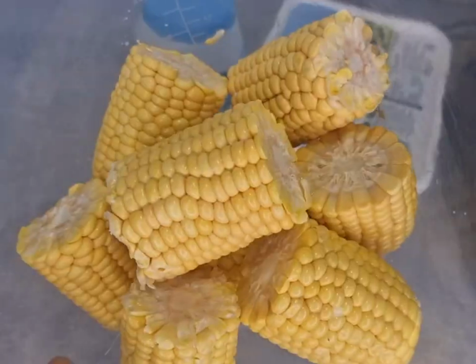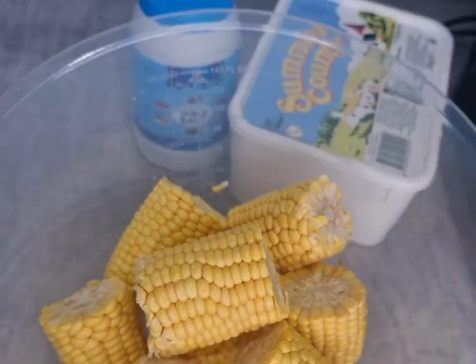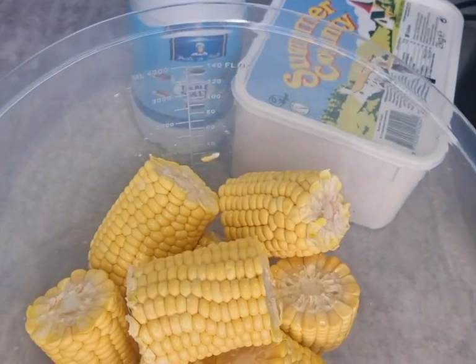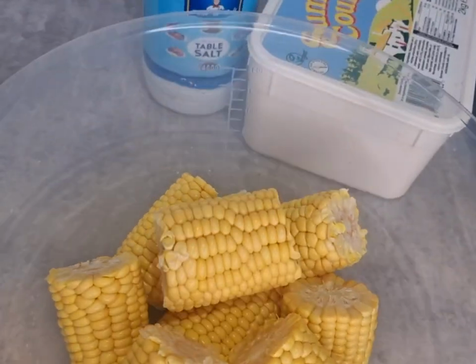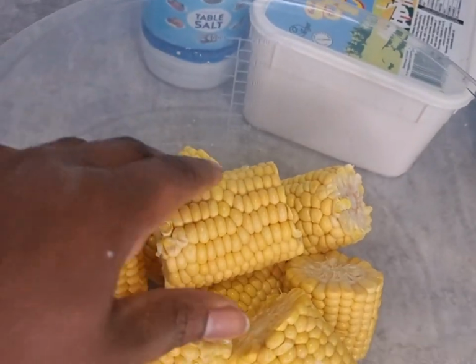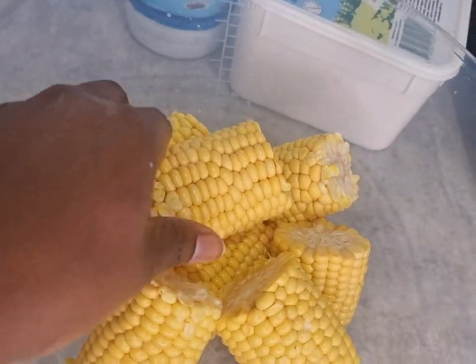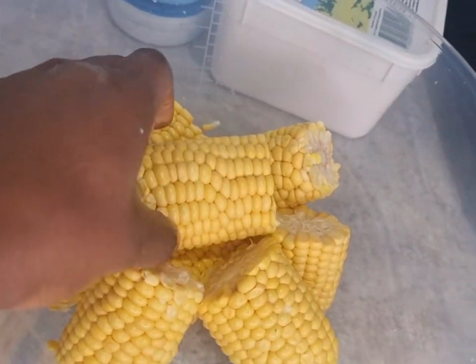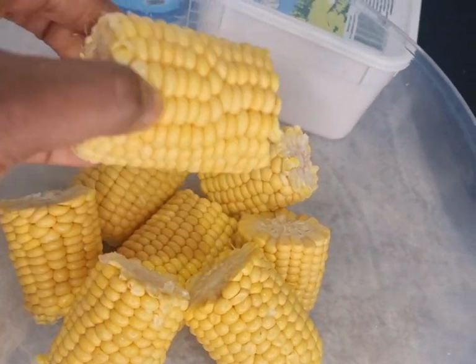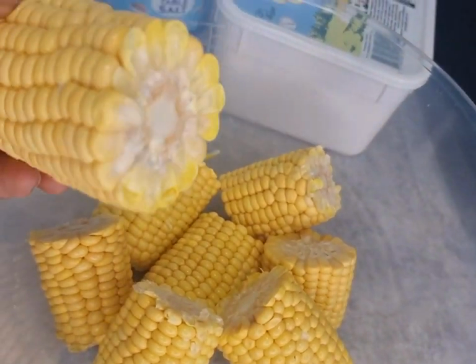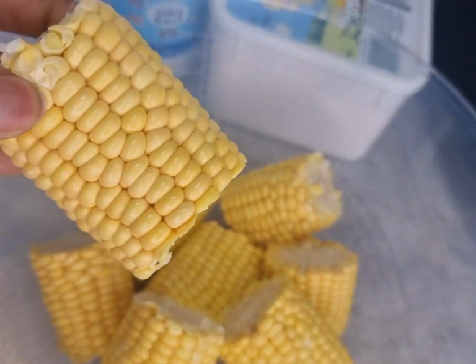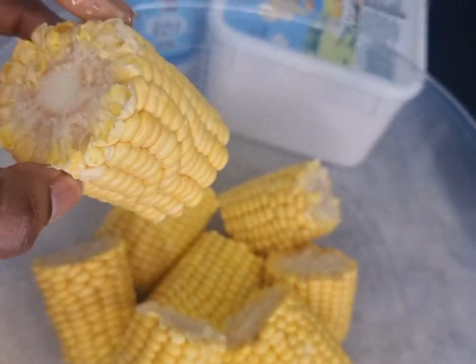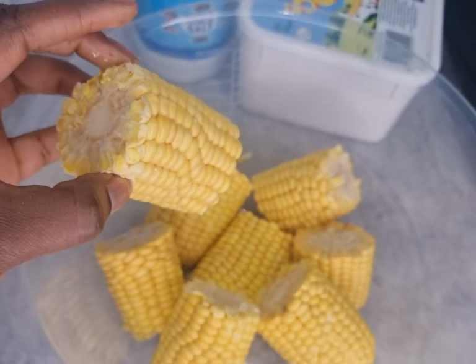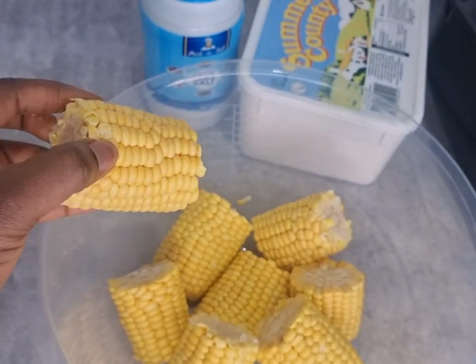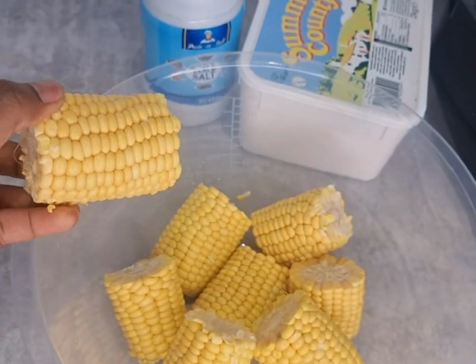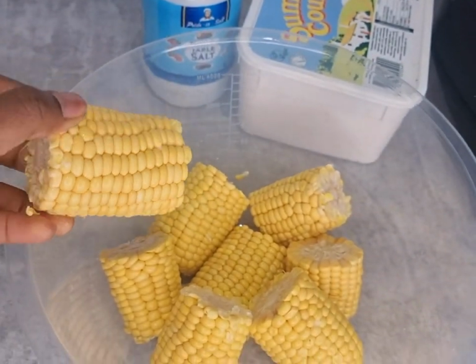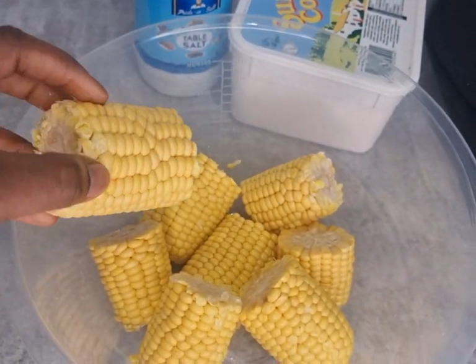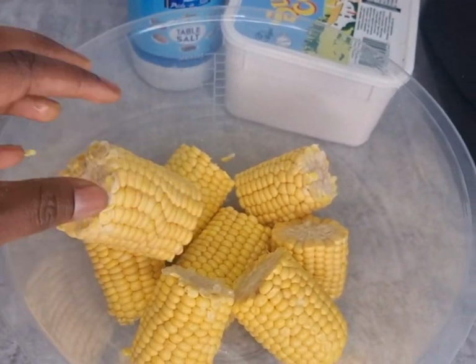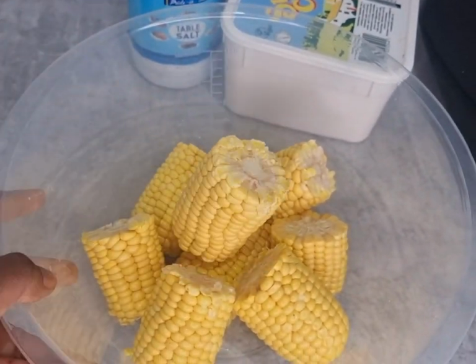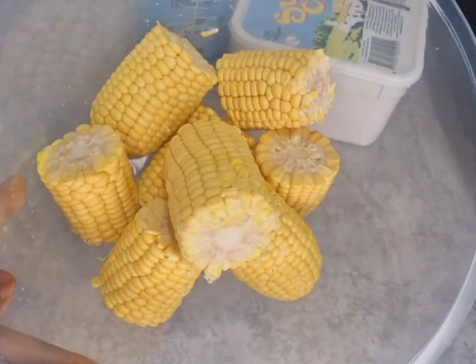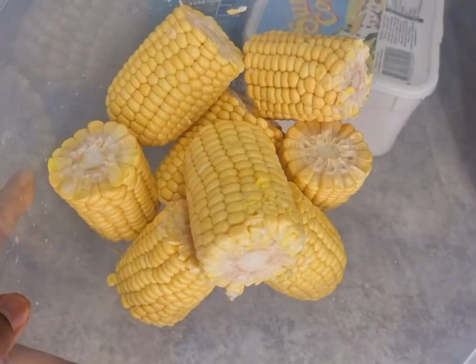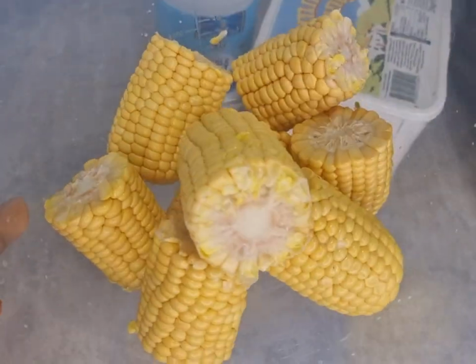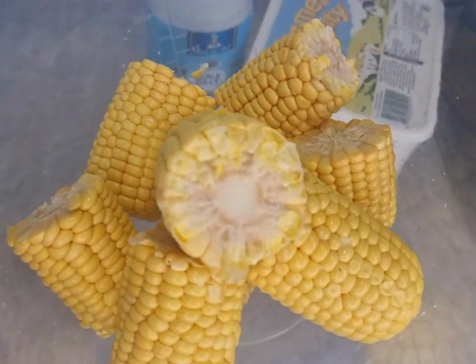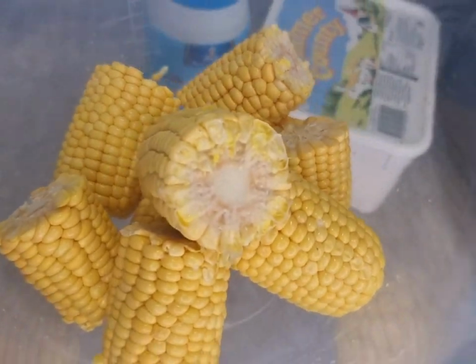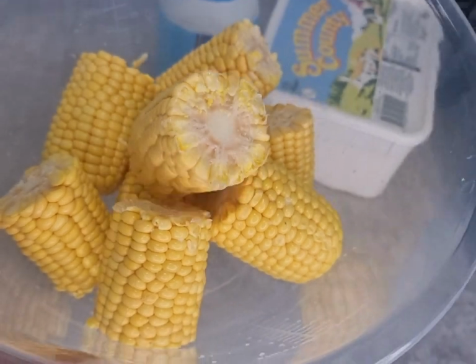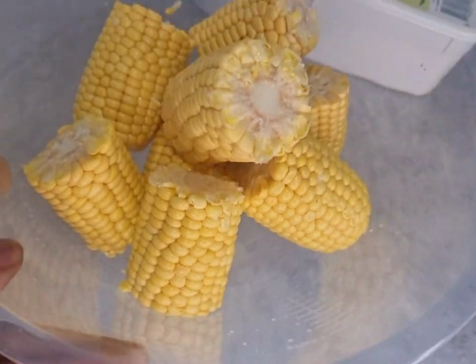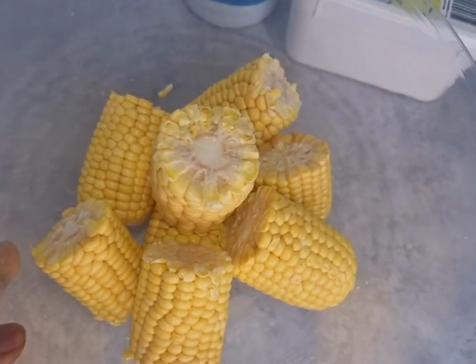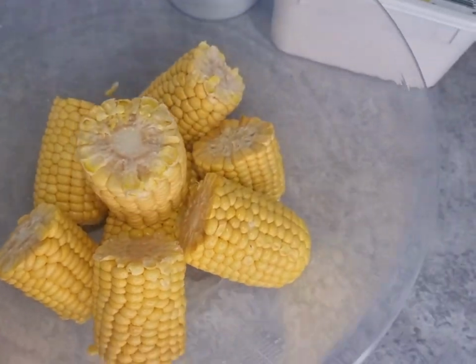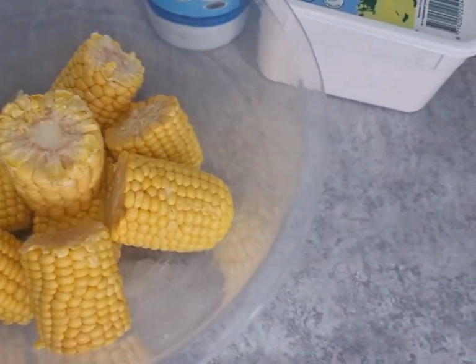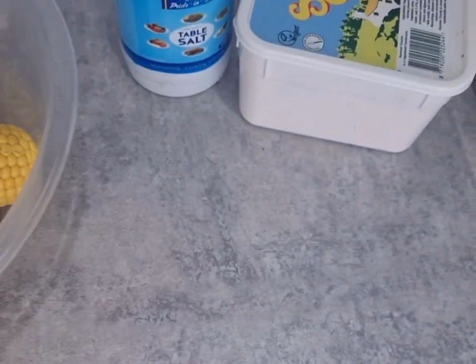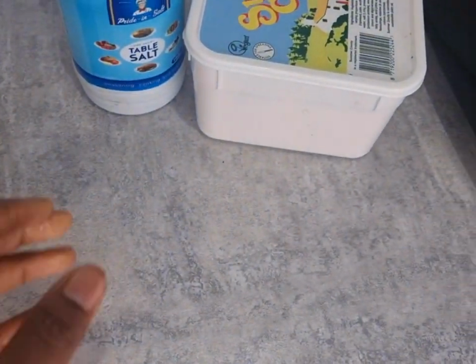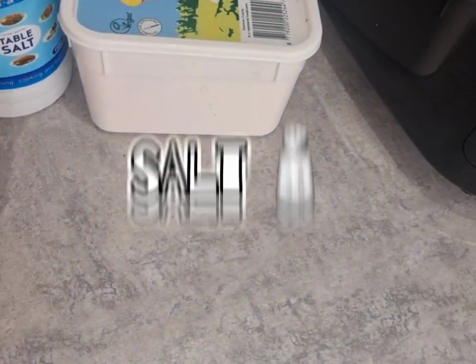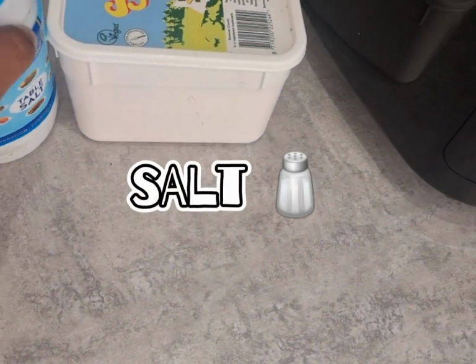Hi guys, we are going to make mini corn cobs using my air fryer. This is my first time making mini corn cobs in the air fryer.